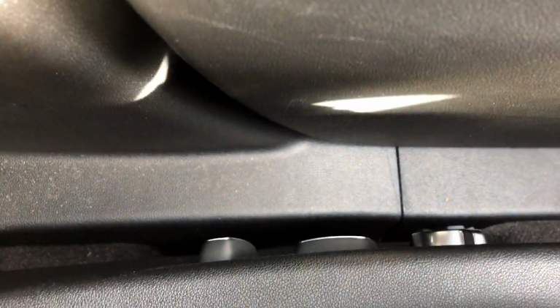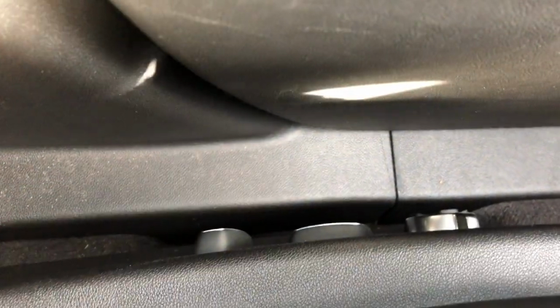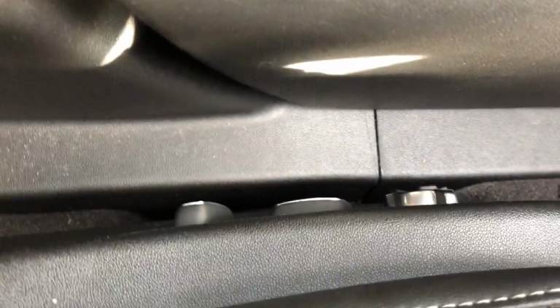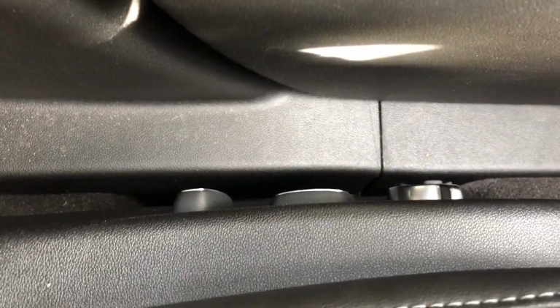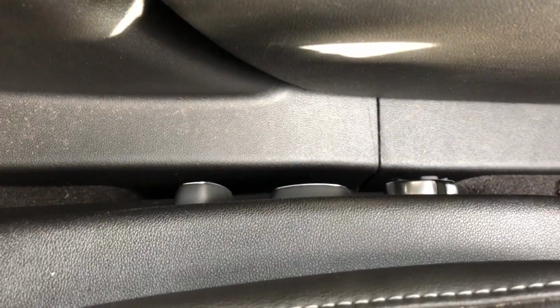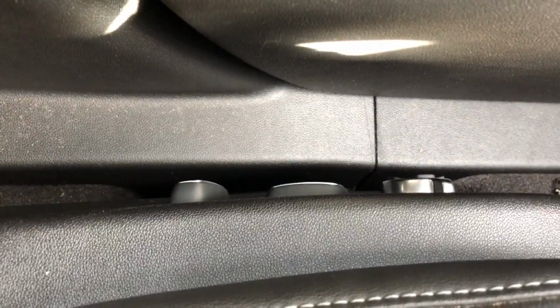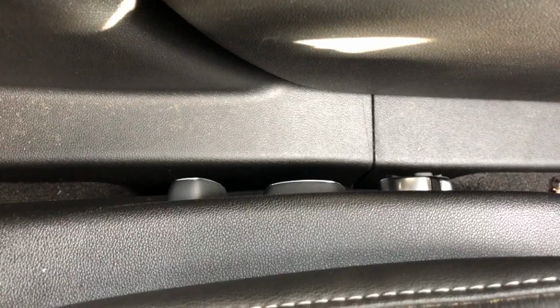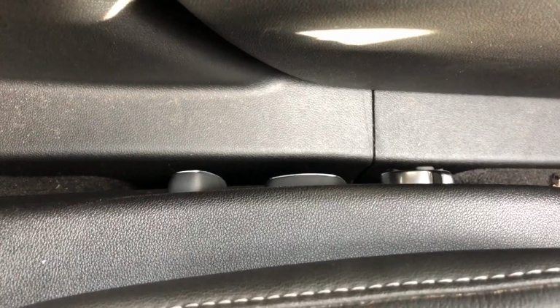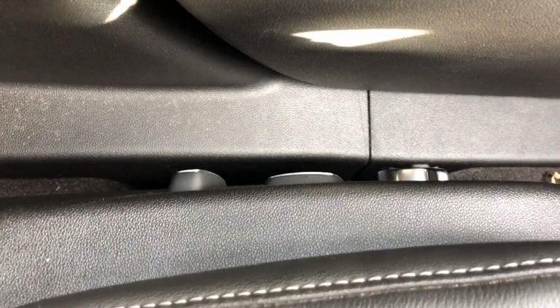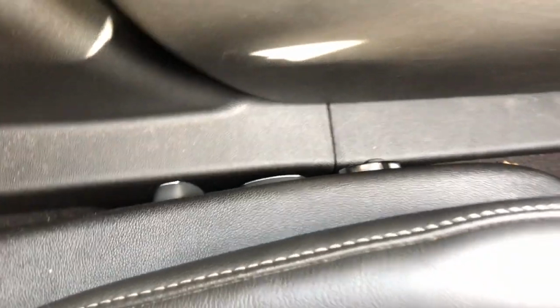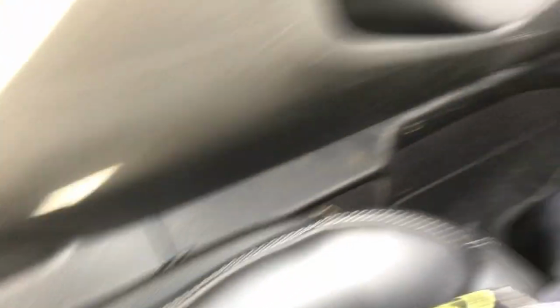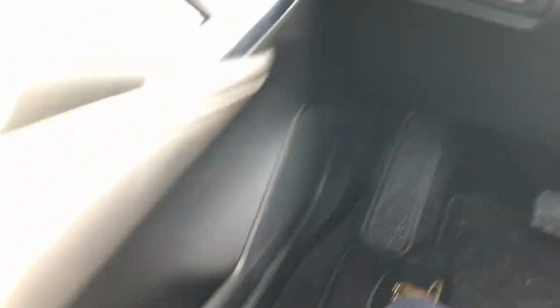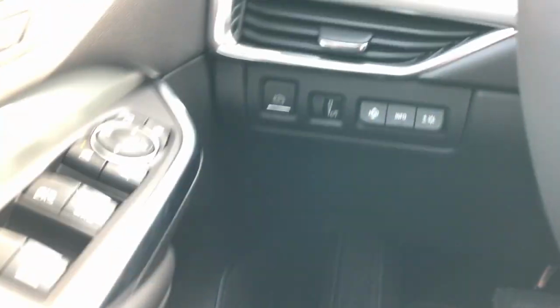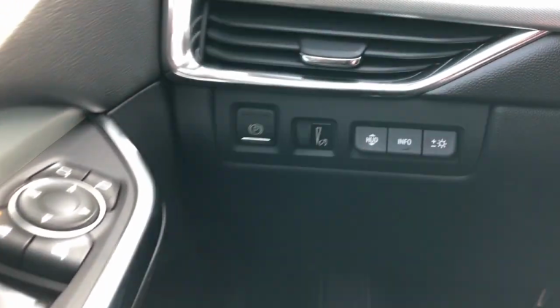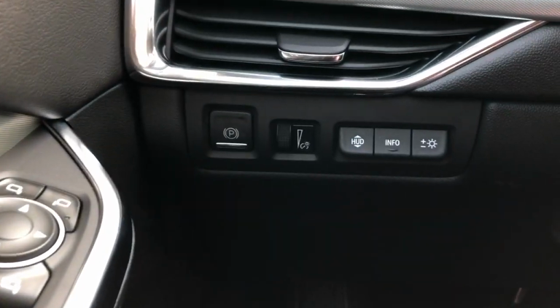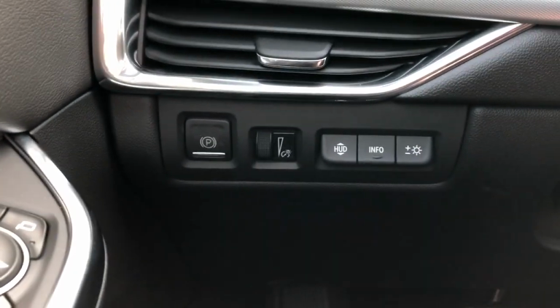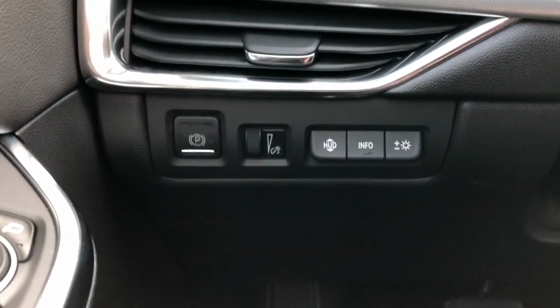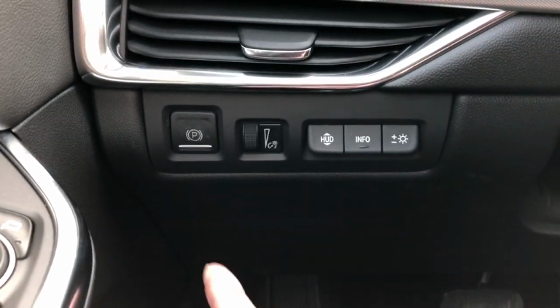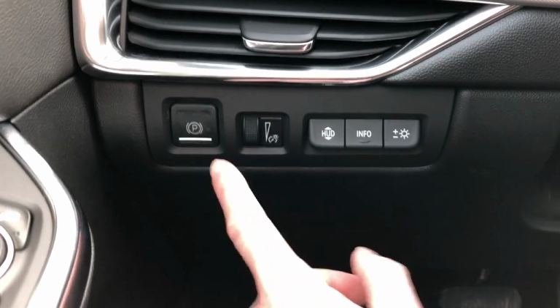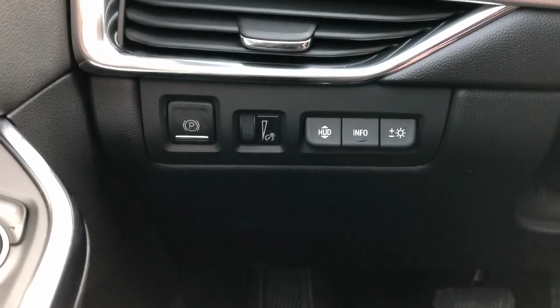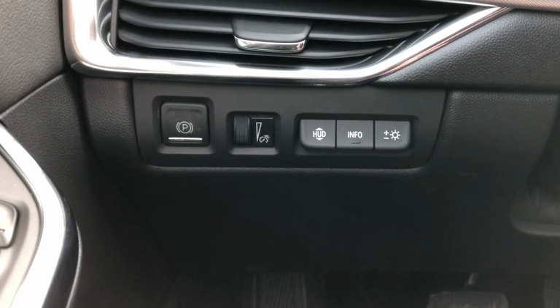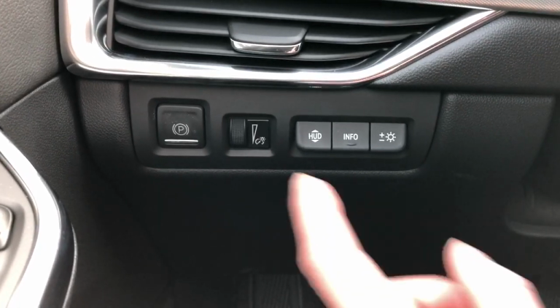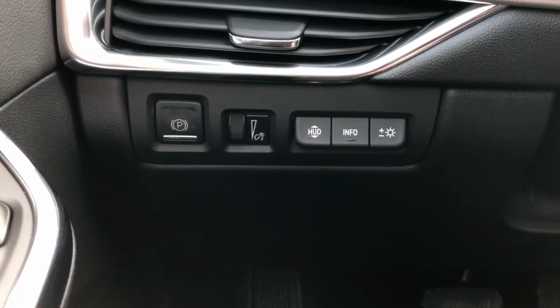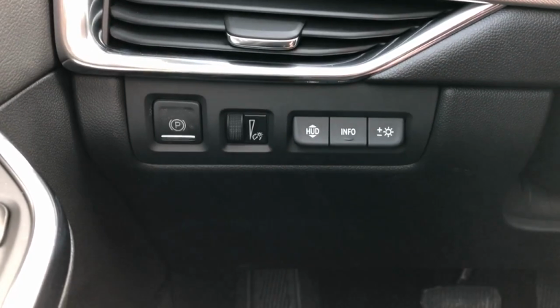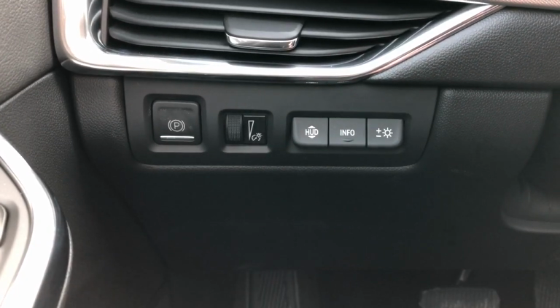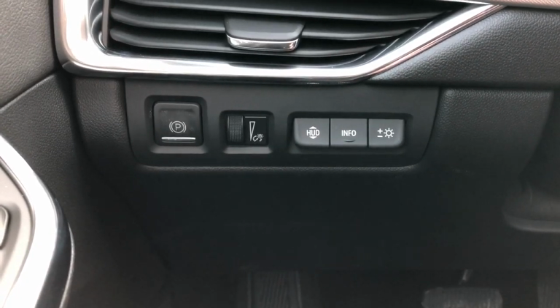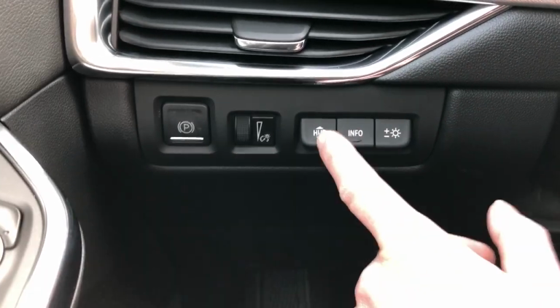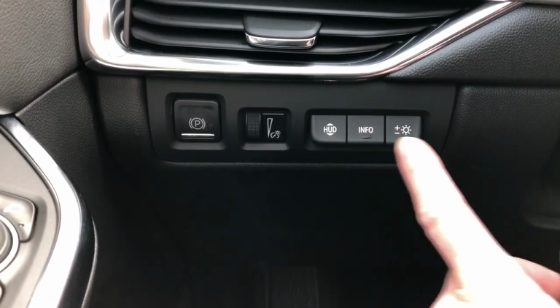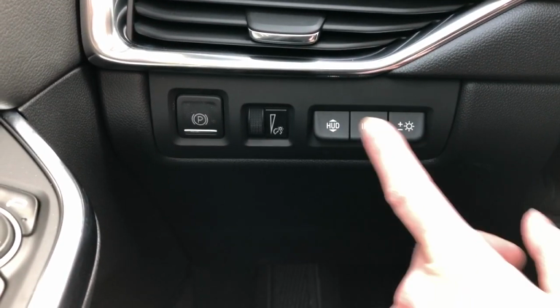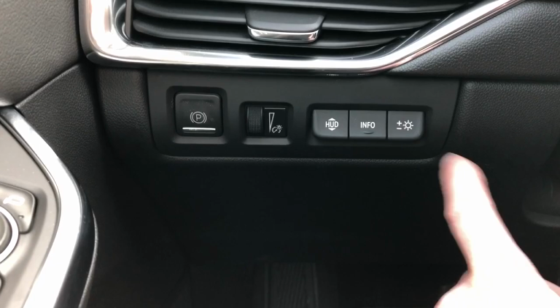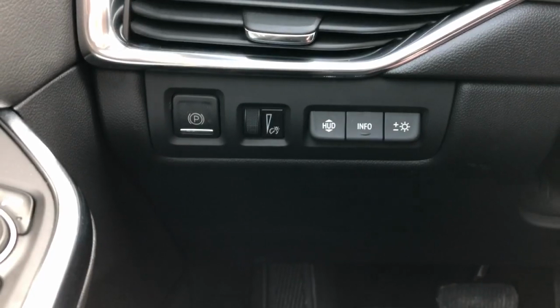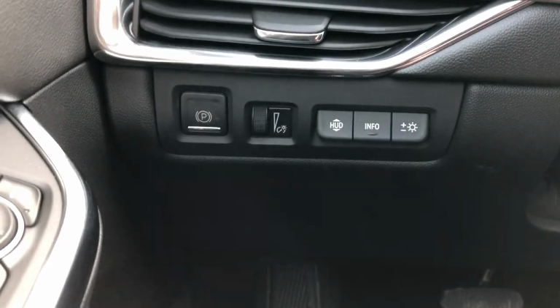On the side of the seat we have our power adjustable seats and power lumbar support. Then off to the left of the steering wheel we have our electronic park brake, our interior lighting dimmer switch, heads up display adjustment, info, and brightness.